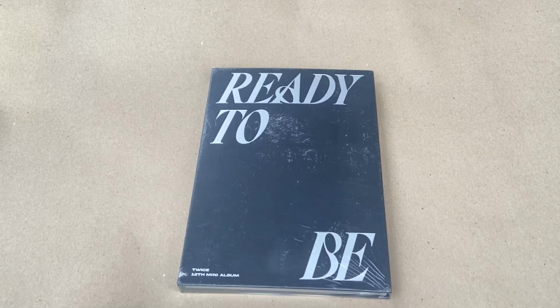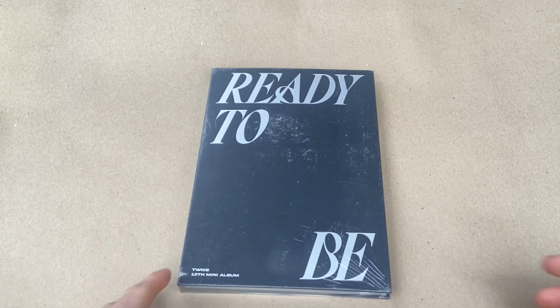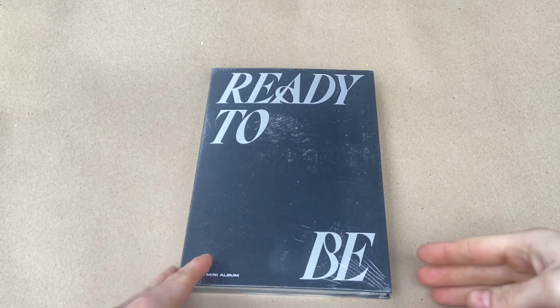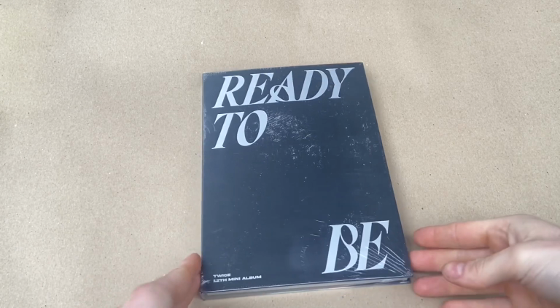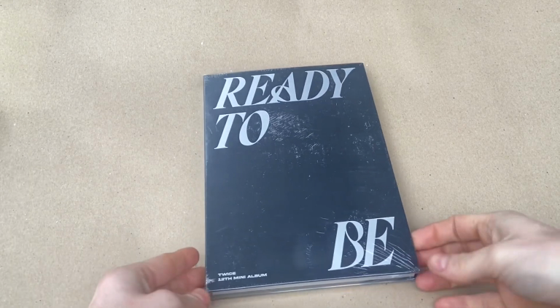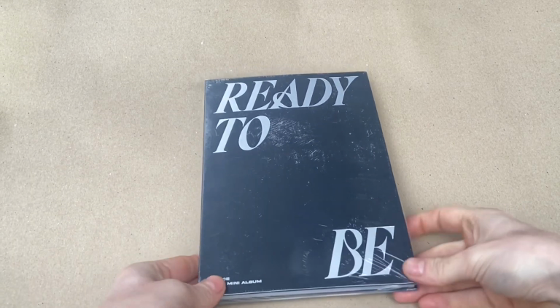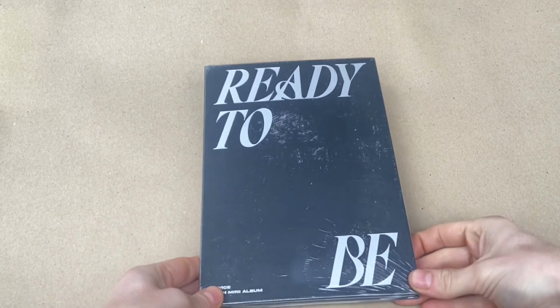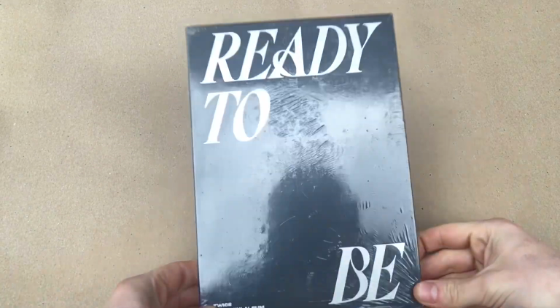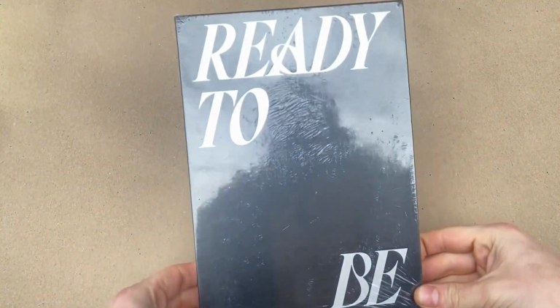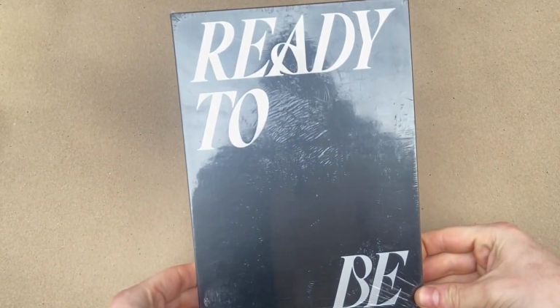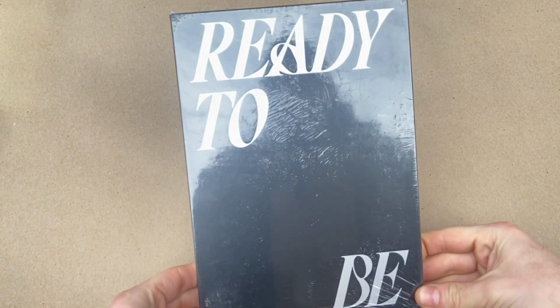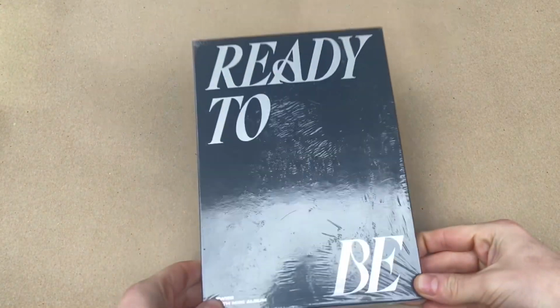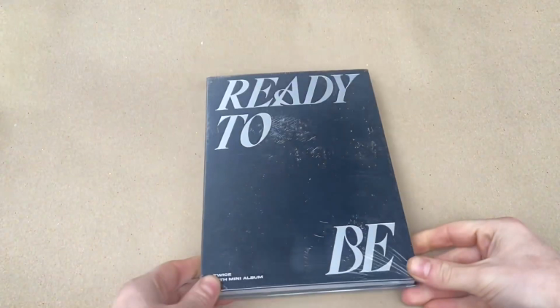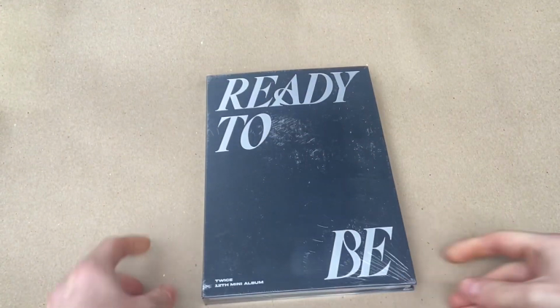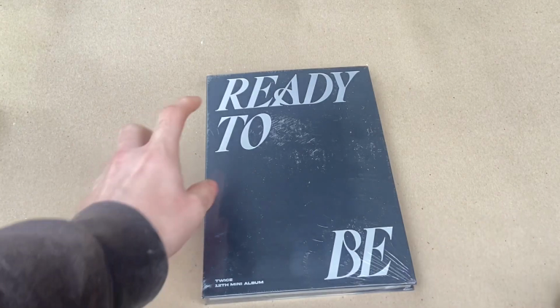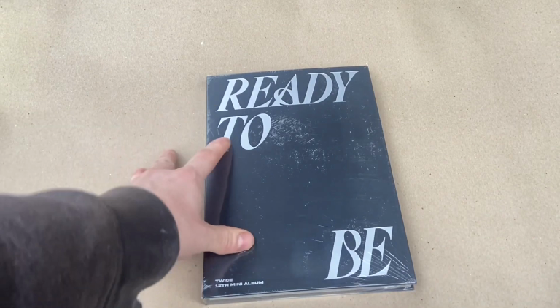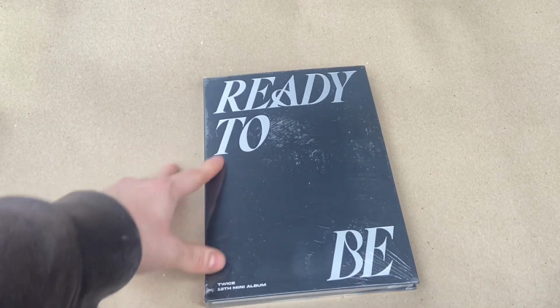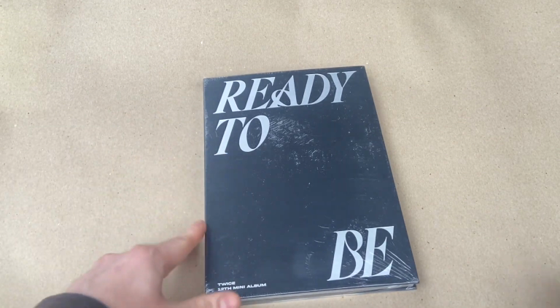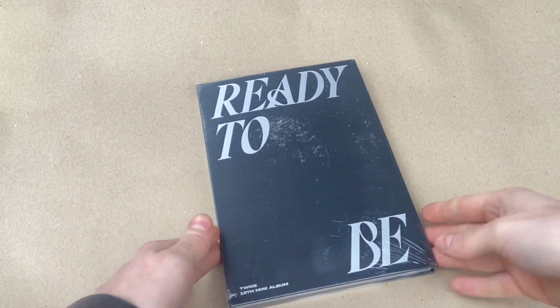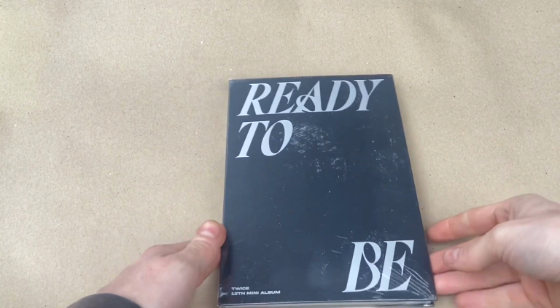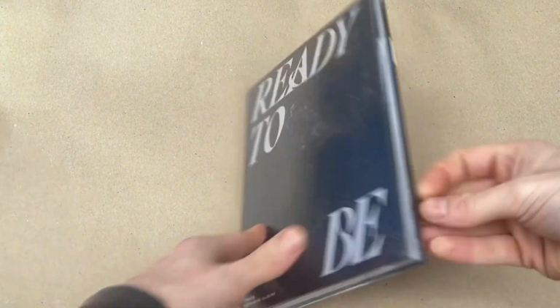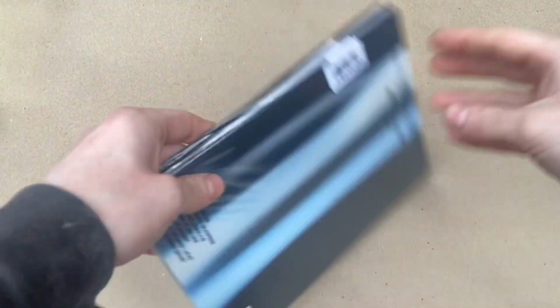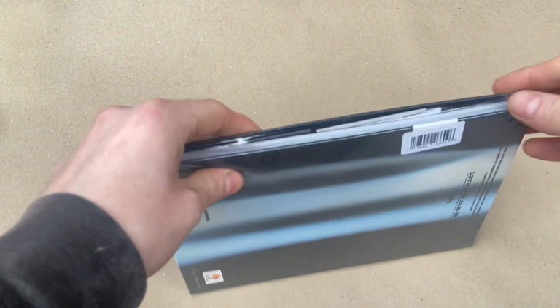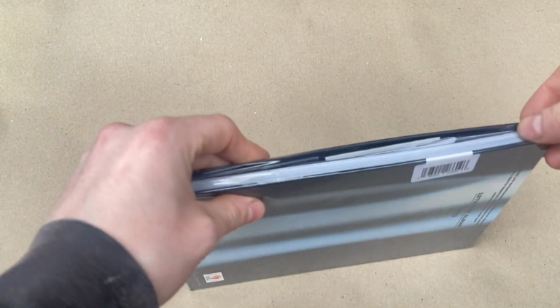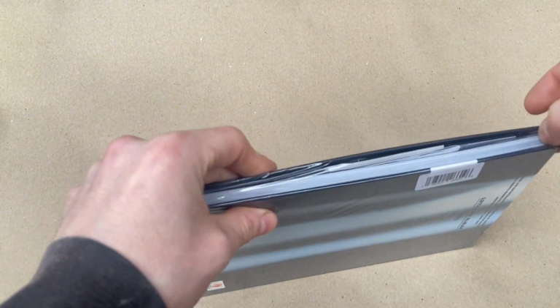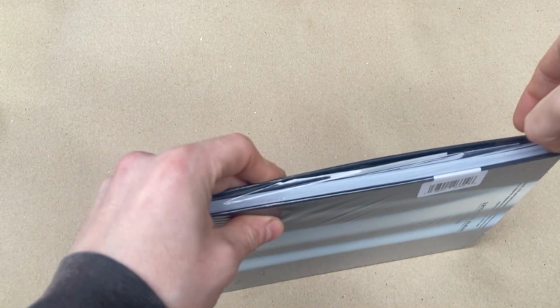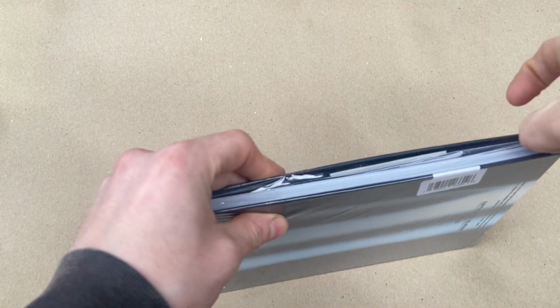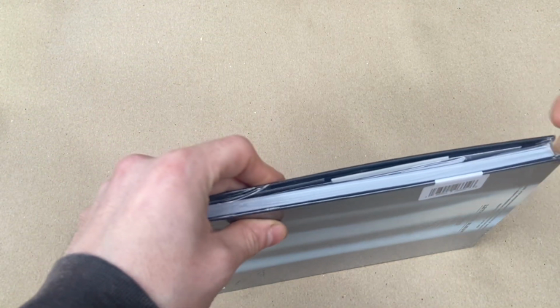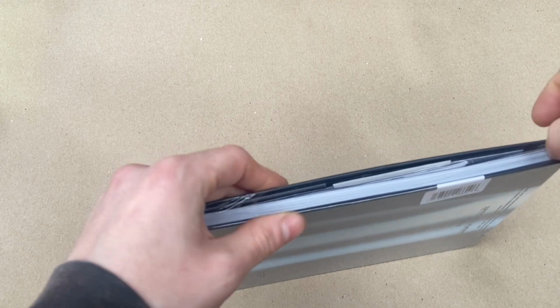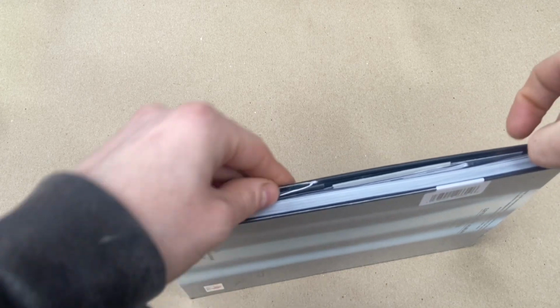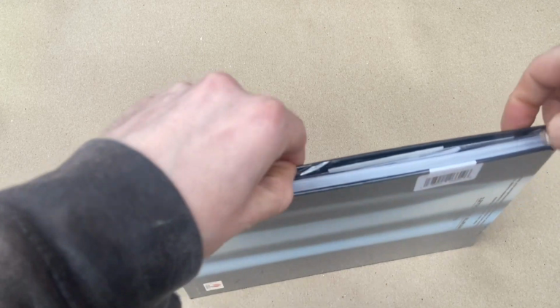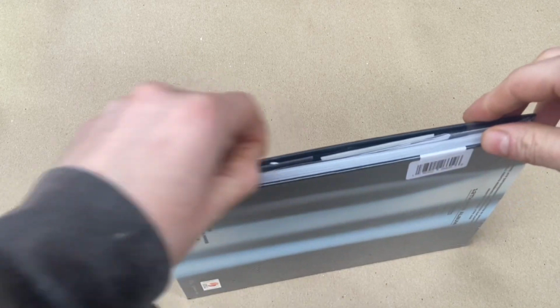Alright, what is up everybody, we are back here again. We got the 'Ready to Be' twice version, the 12th mini album. Let's get into it and check out the photos.